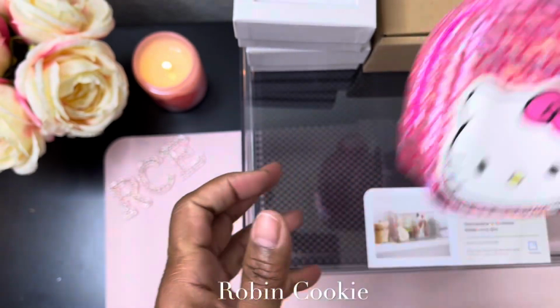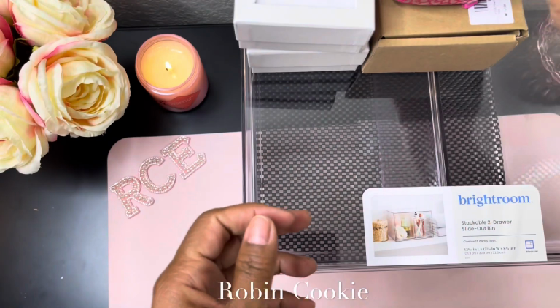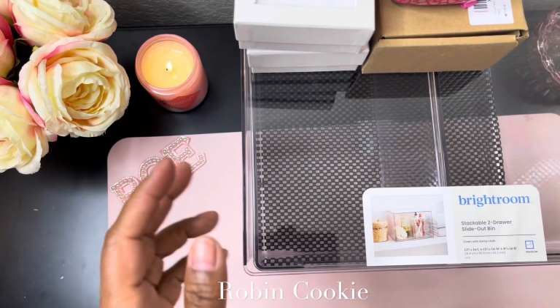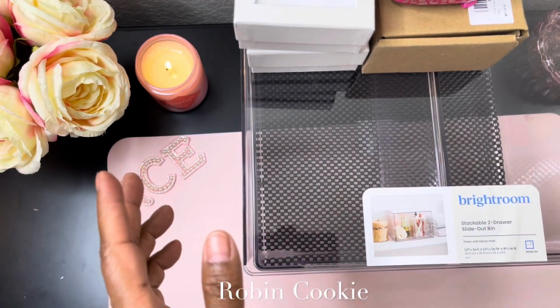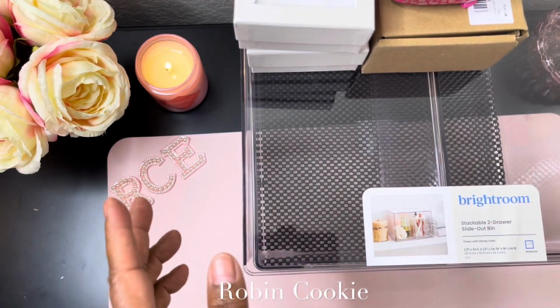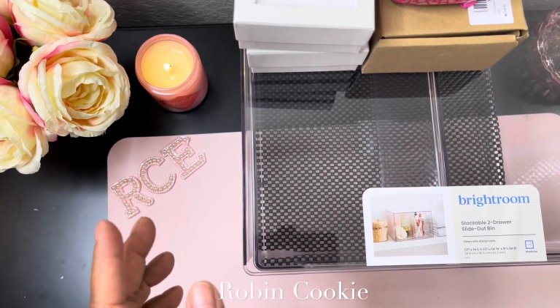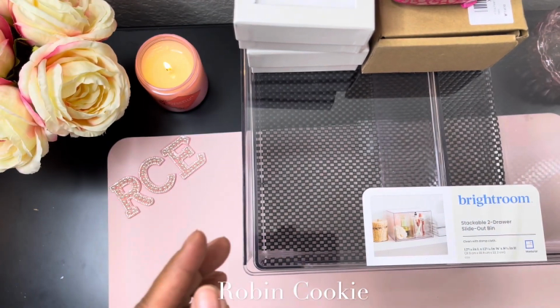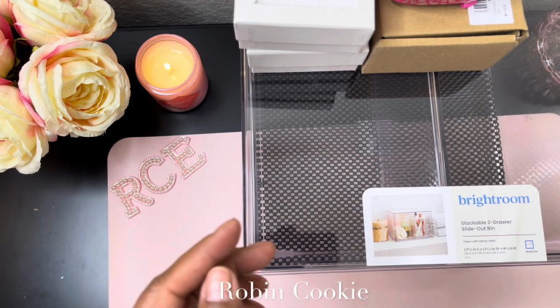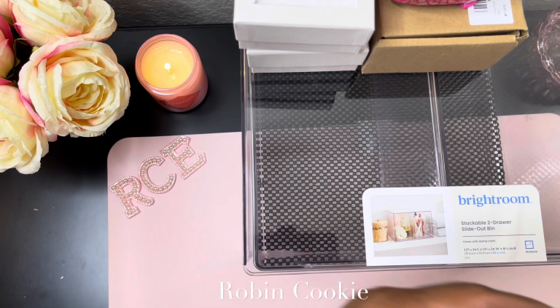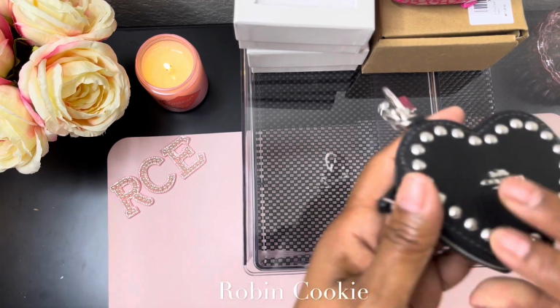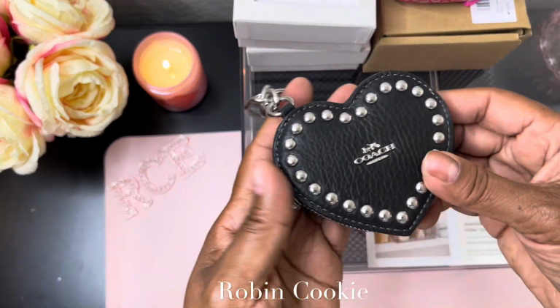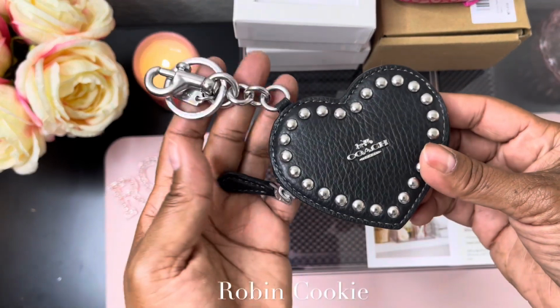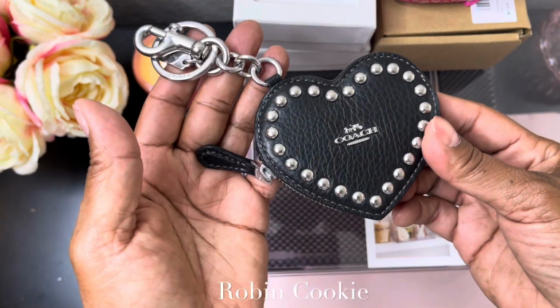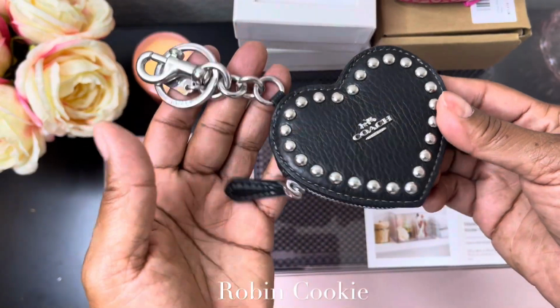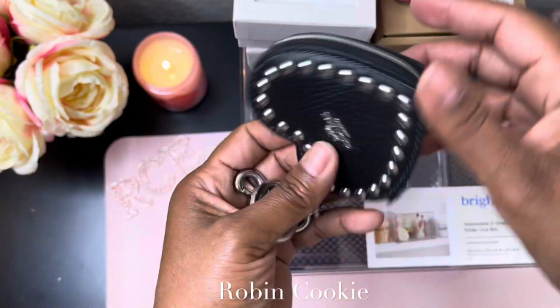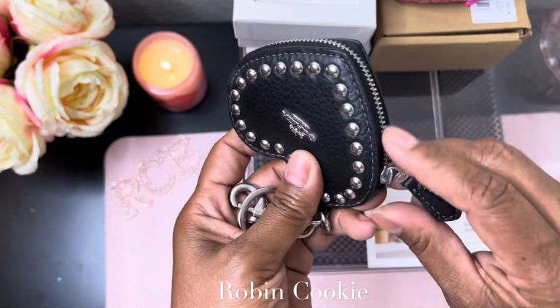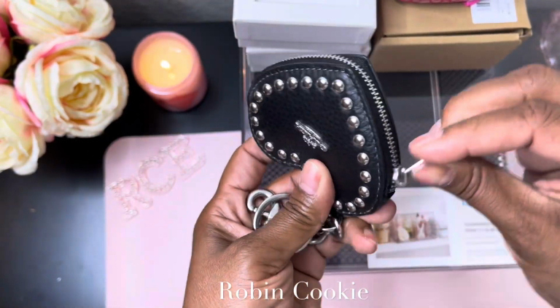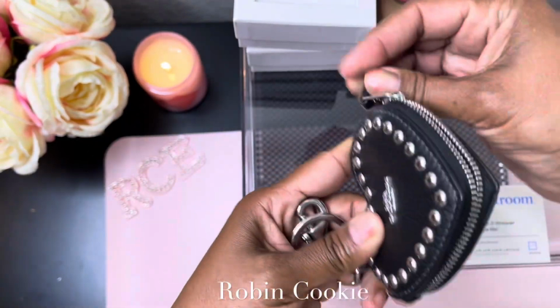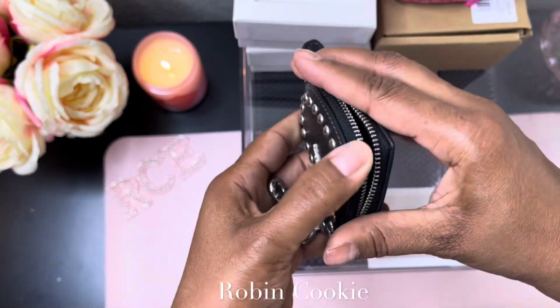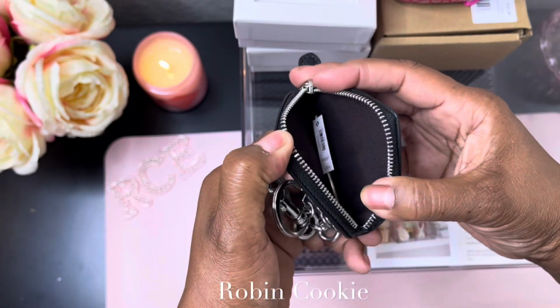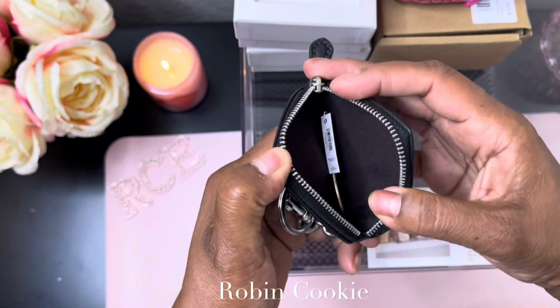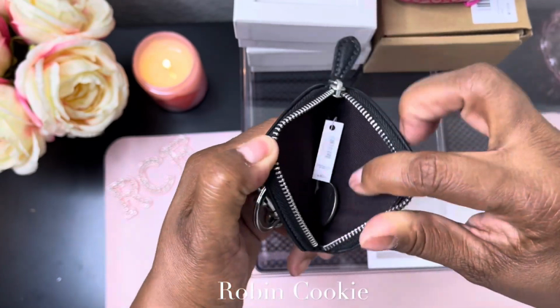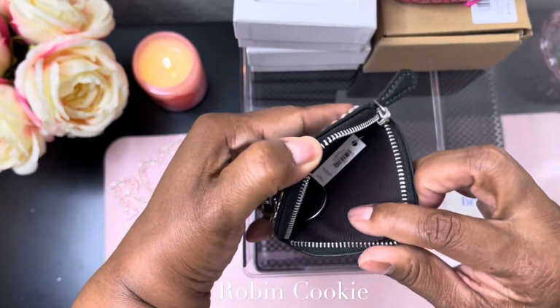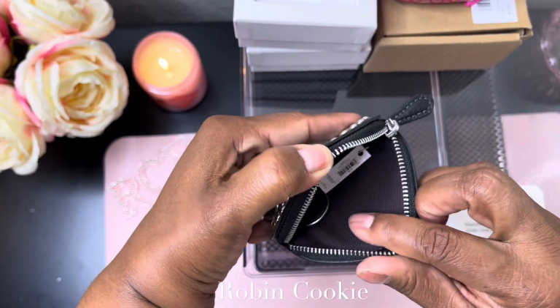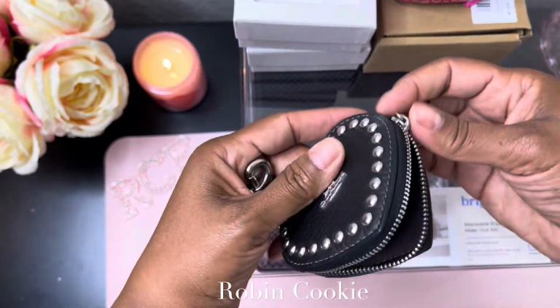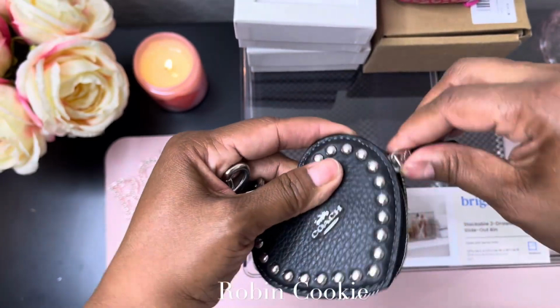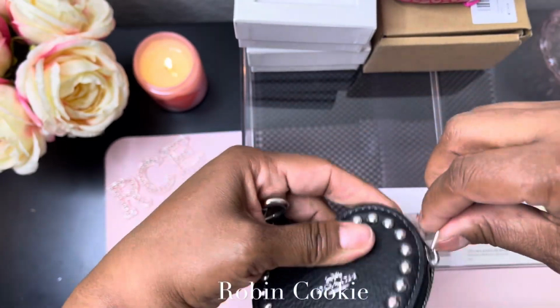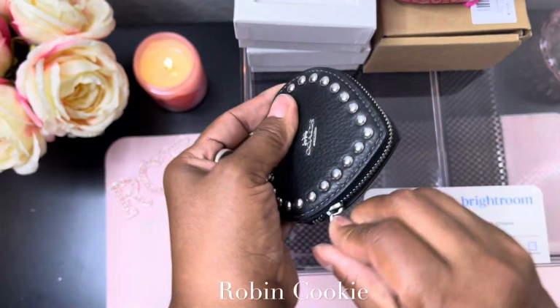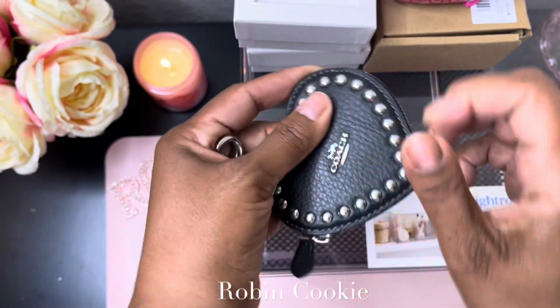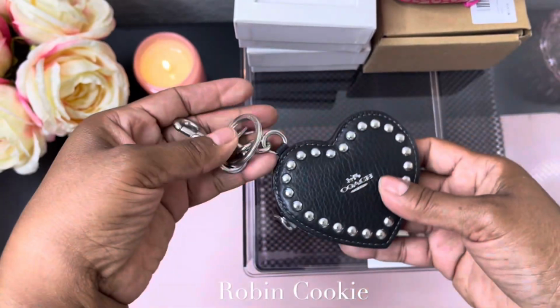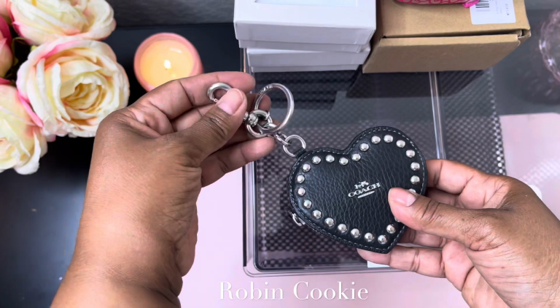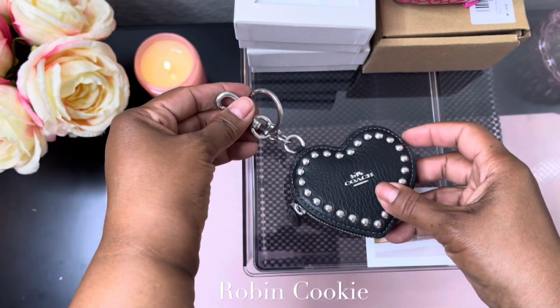This is the black one — I have a pink one you may have seen — but this is the black little coin purse. I got a quarter in here with a rivet silver. It's so cute.